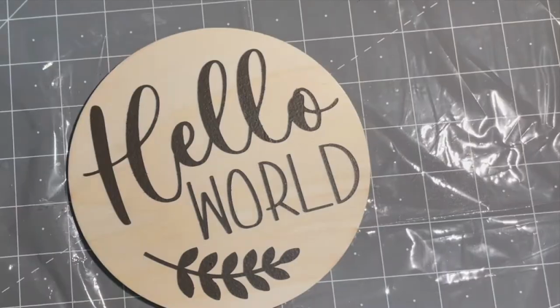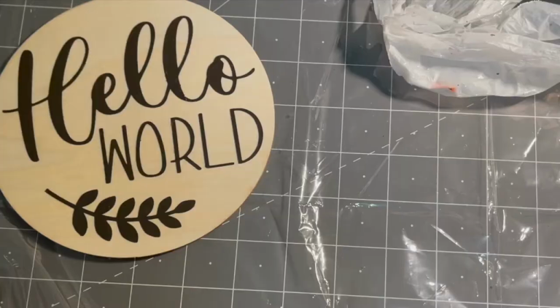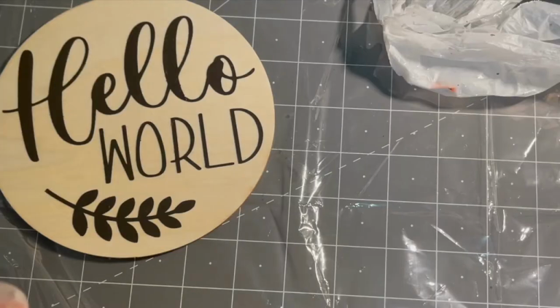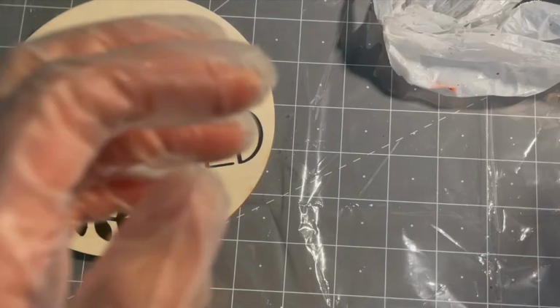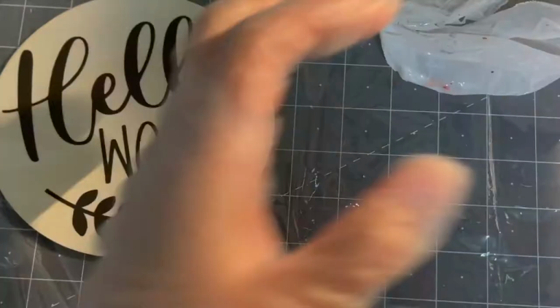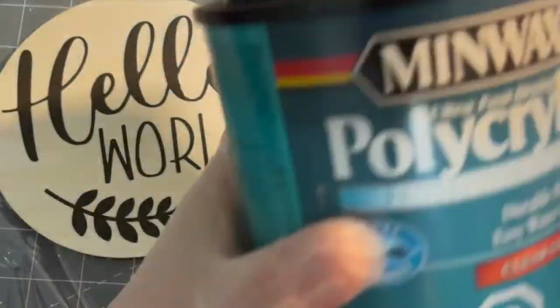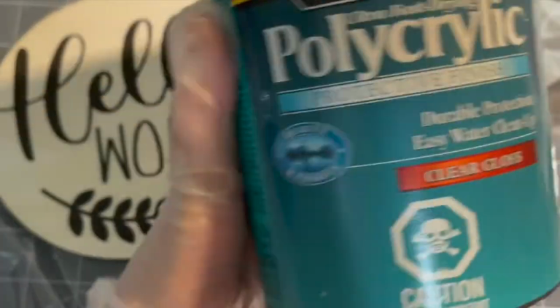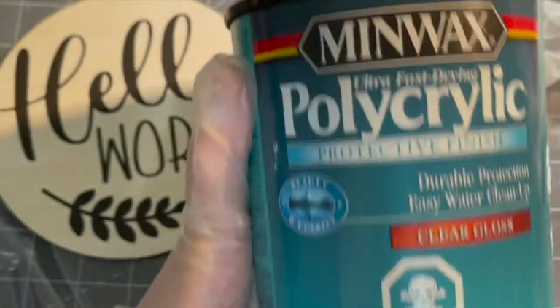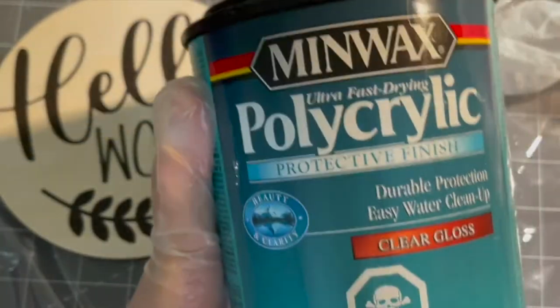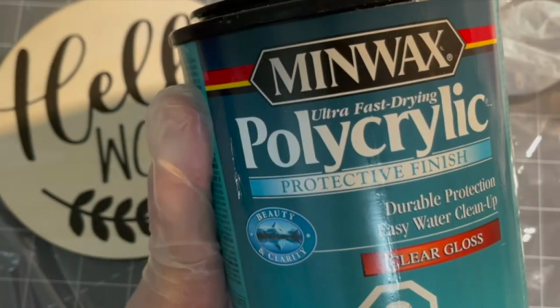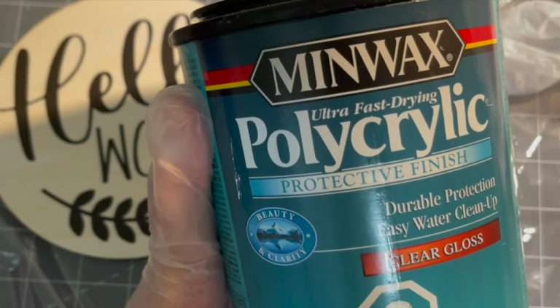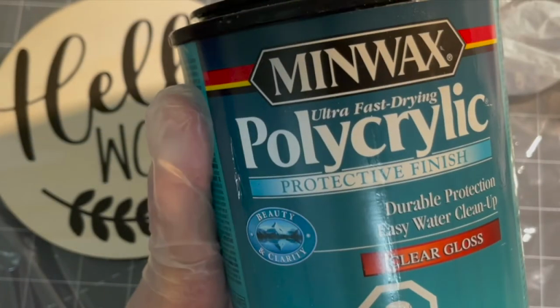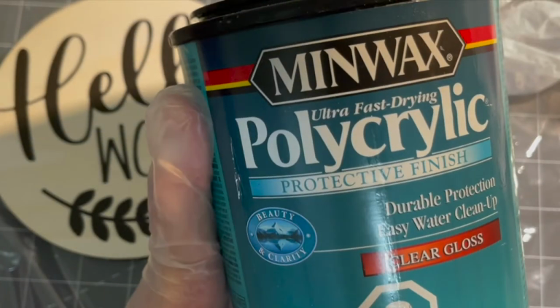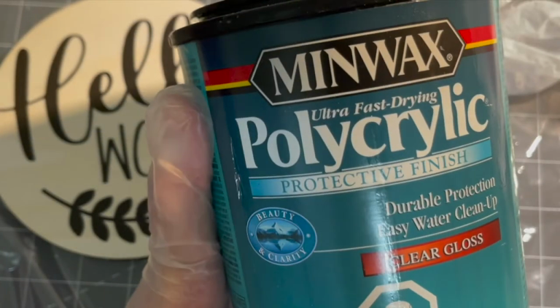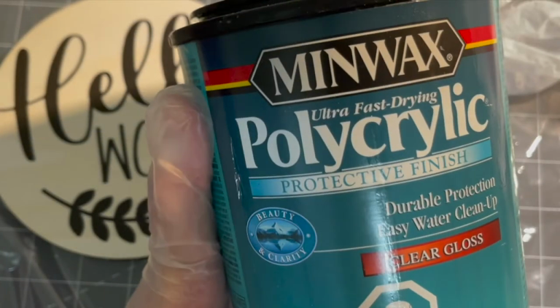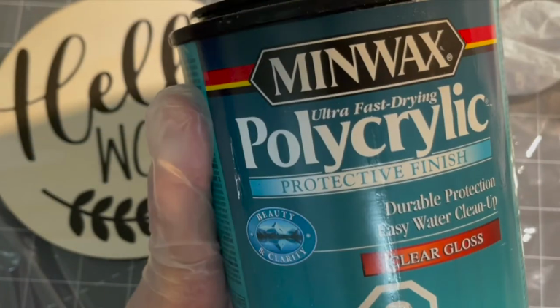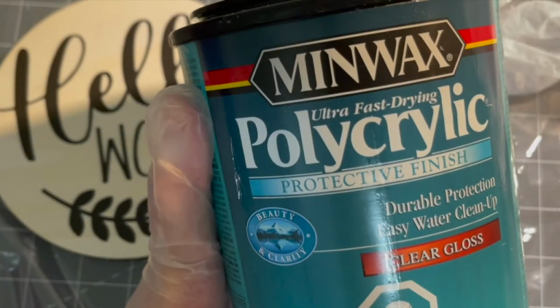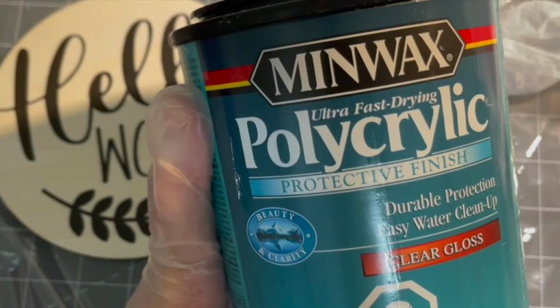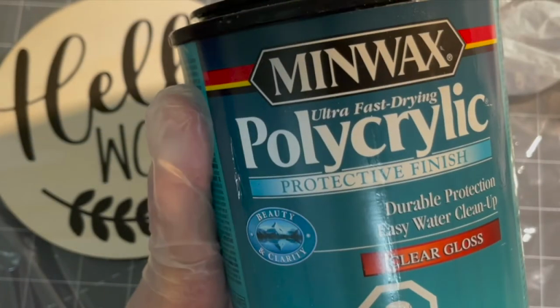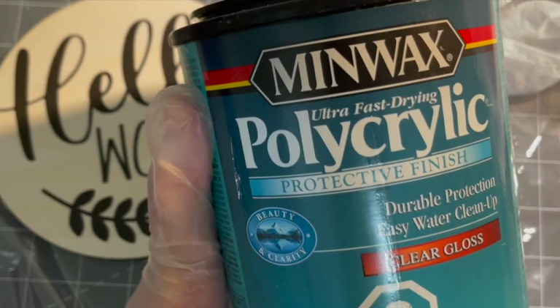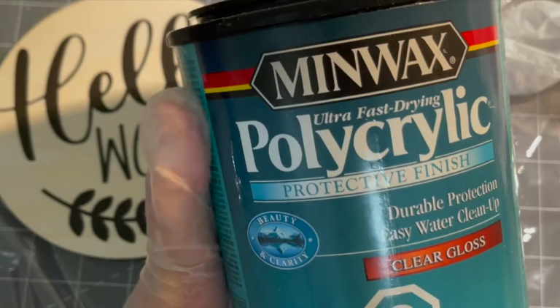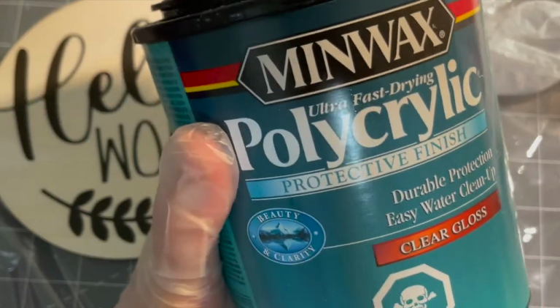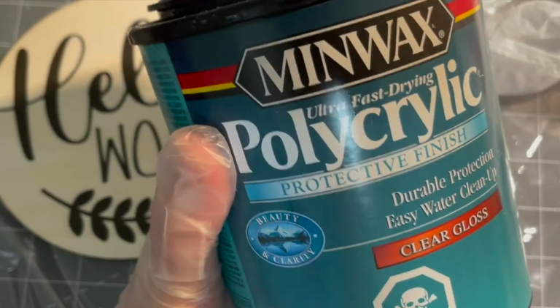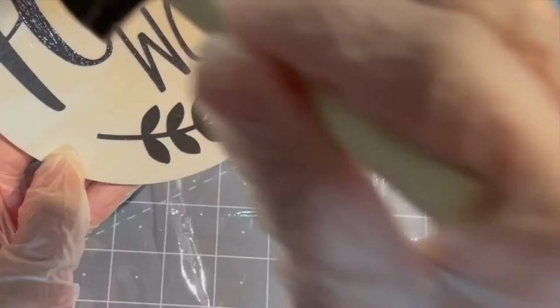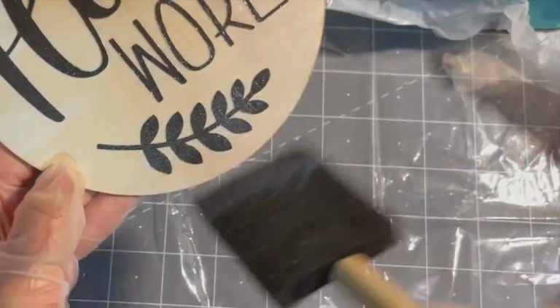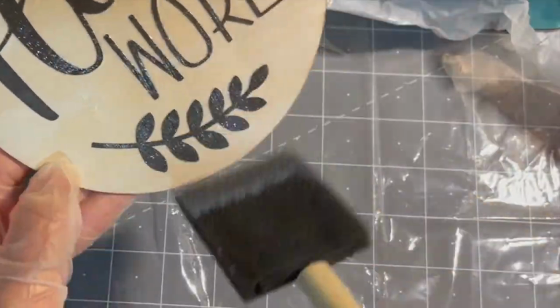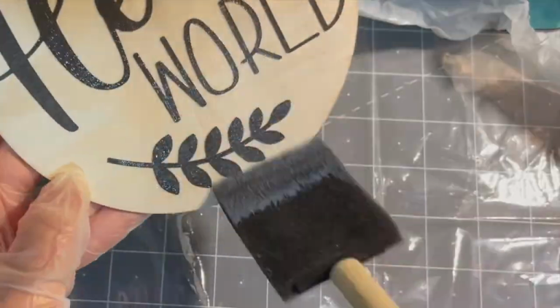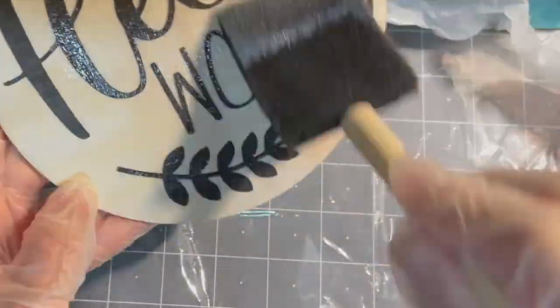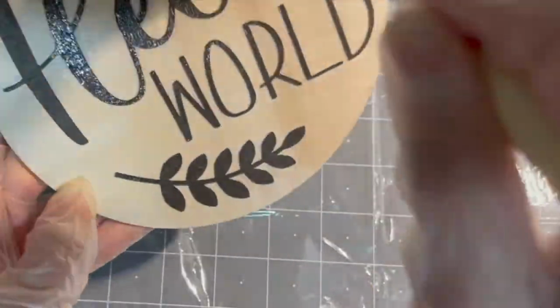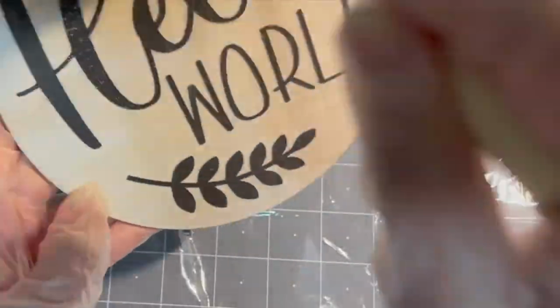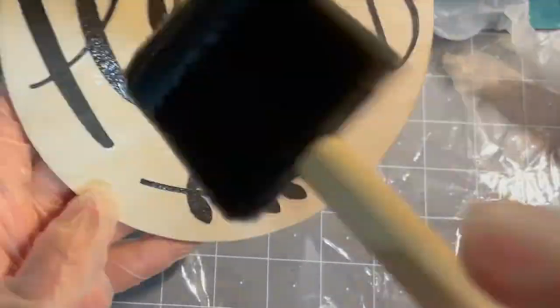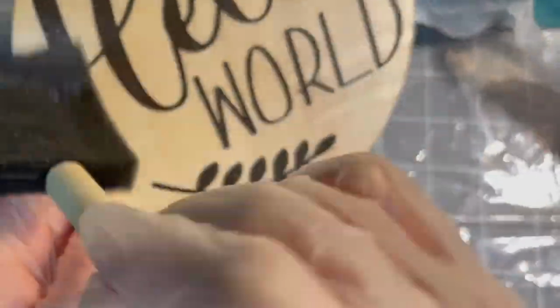Now it's time to seal the paint. I always use Minwax Polyacrylic Protective Finish whenever I seal my wood projects.